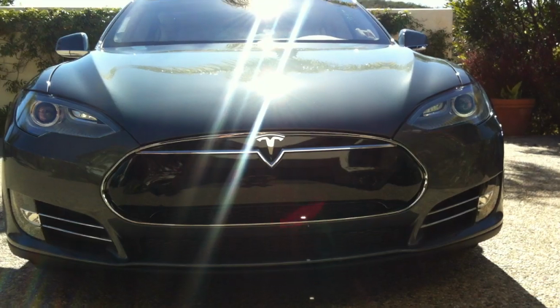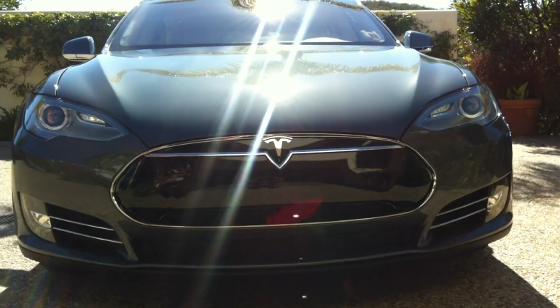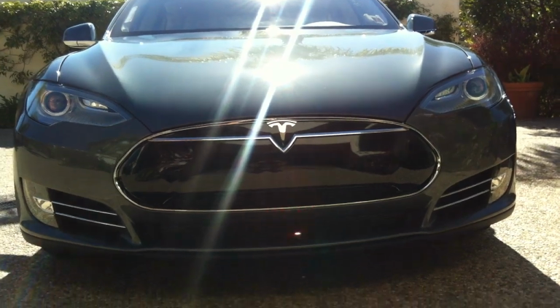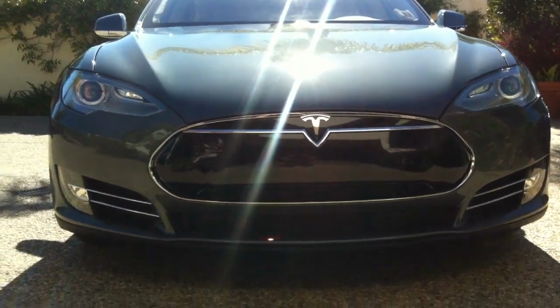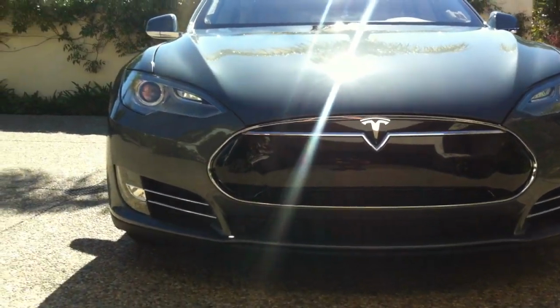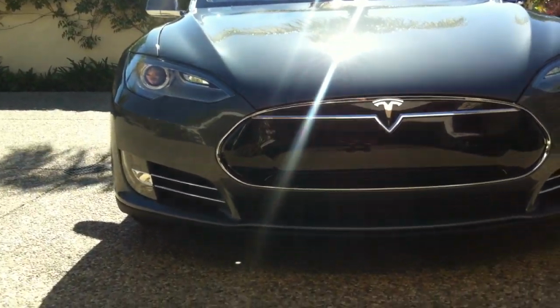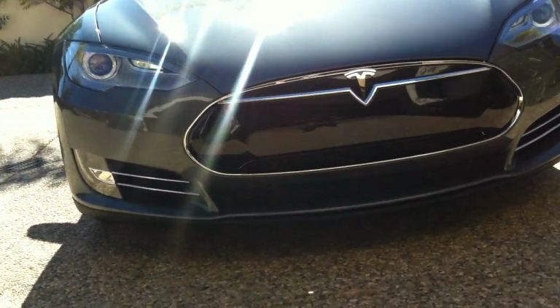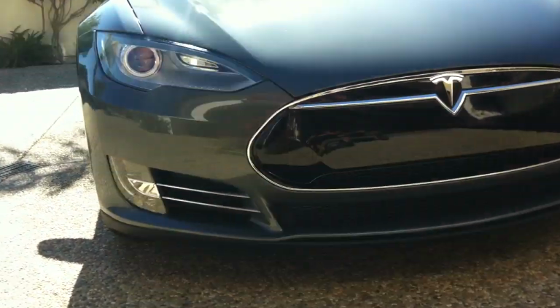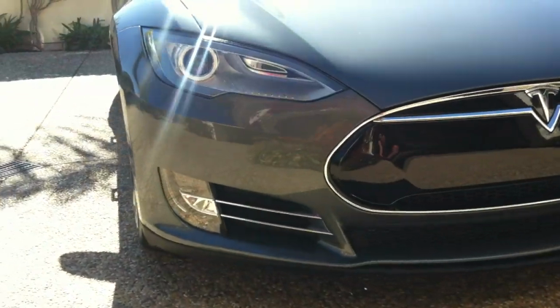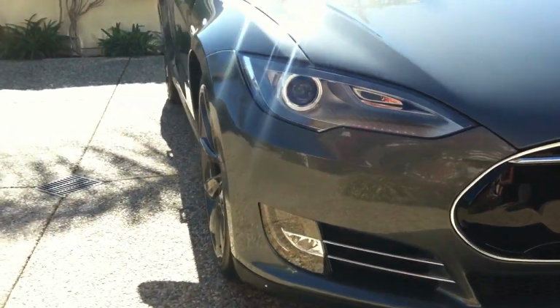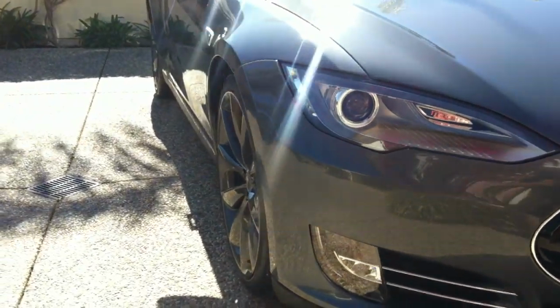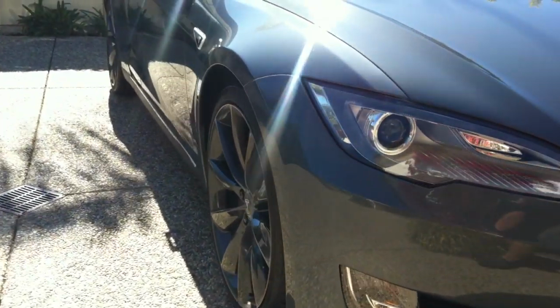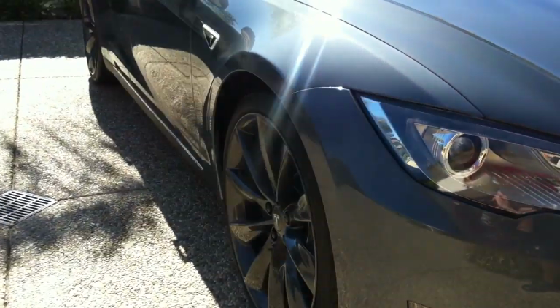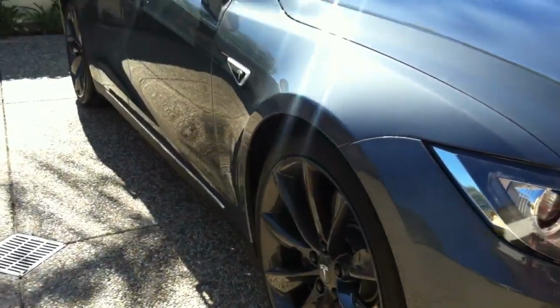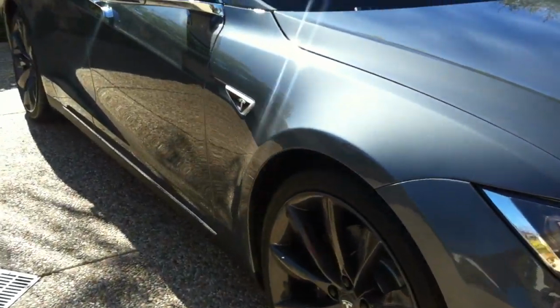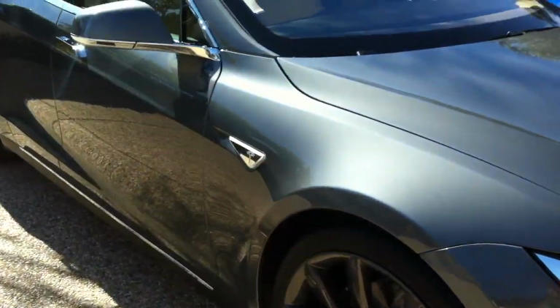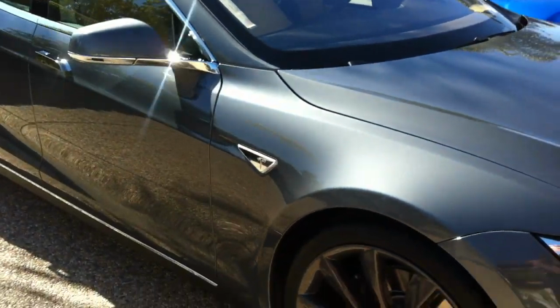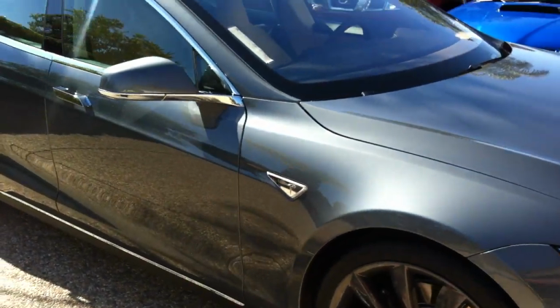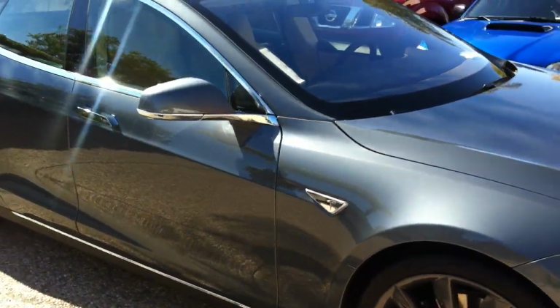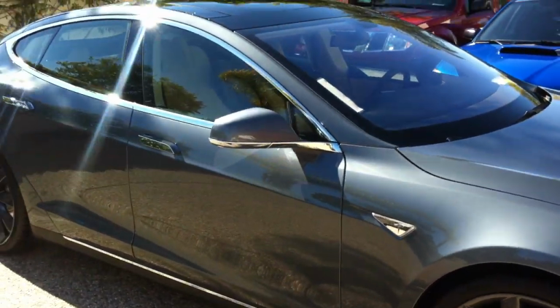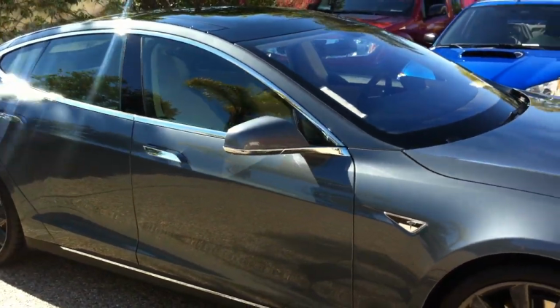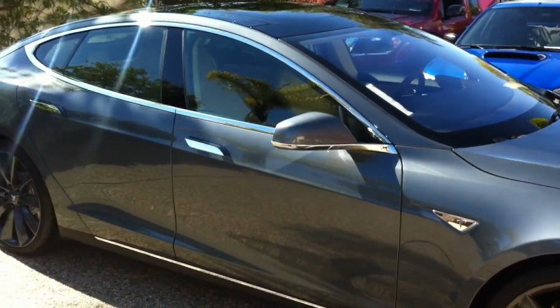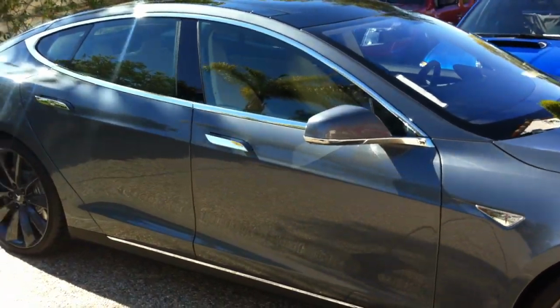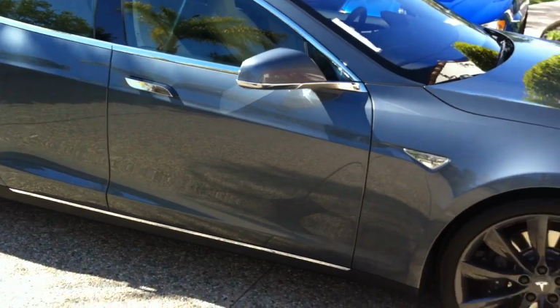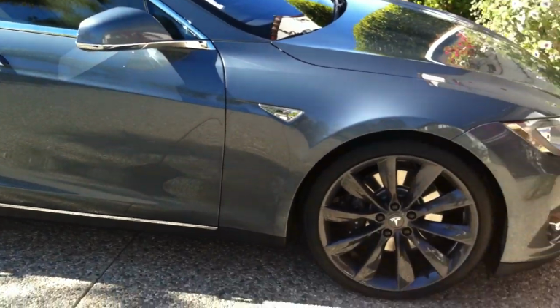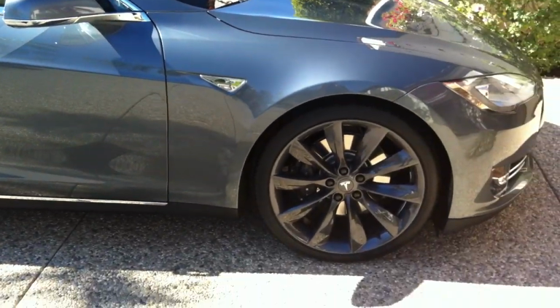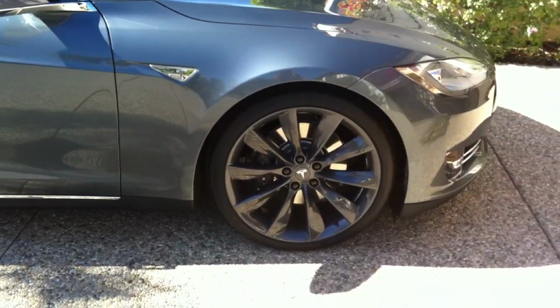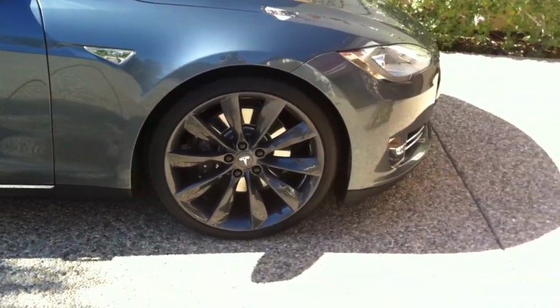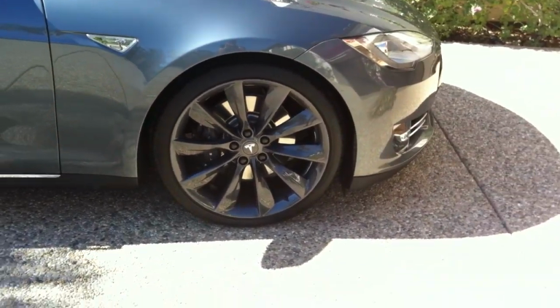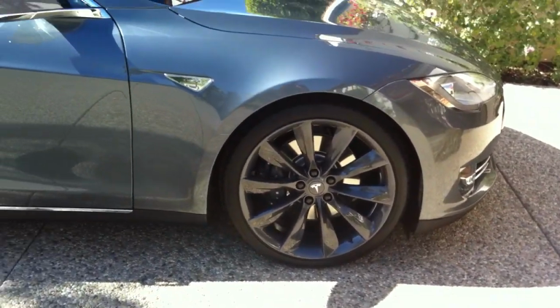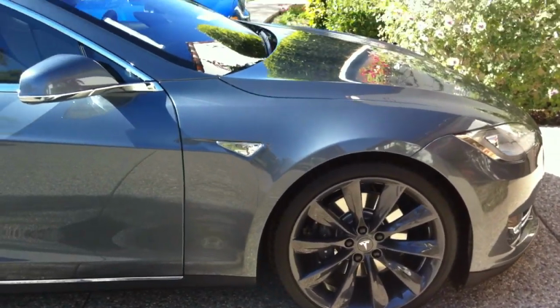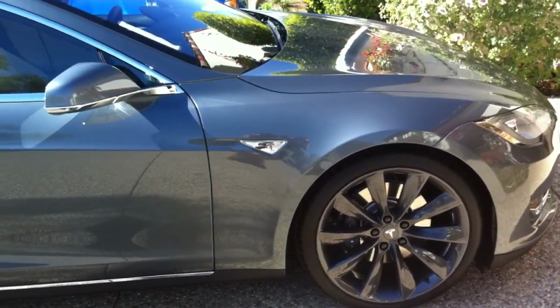Hey guys, this is Wes with Elite Finish Detailing. Just finished paint correcting another beautiful Tesla Model S. It's my favorite color combination — absolutely gorgeous.